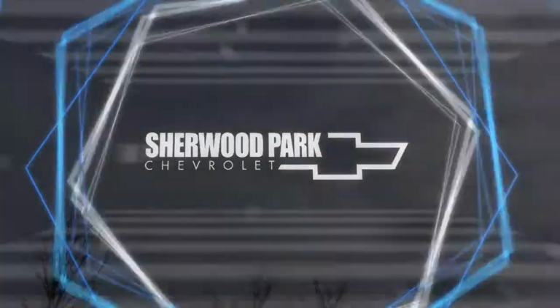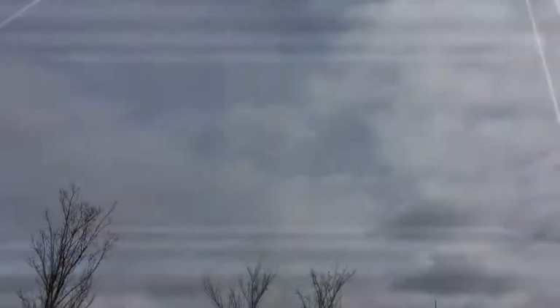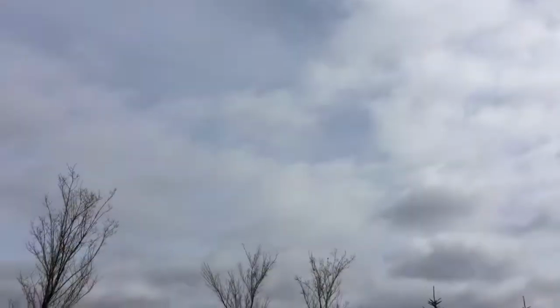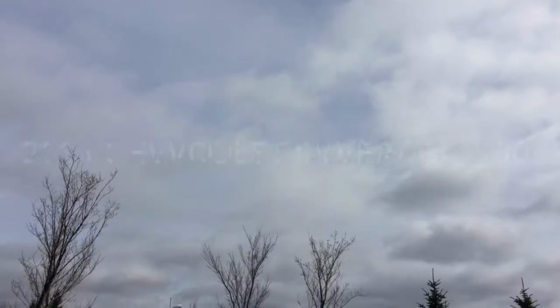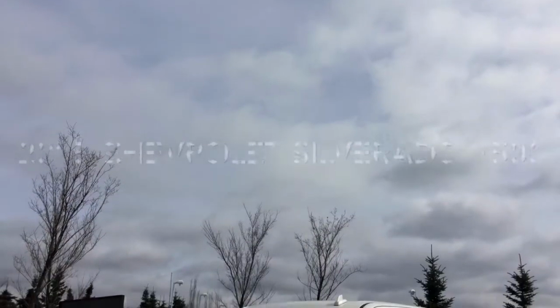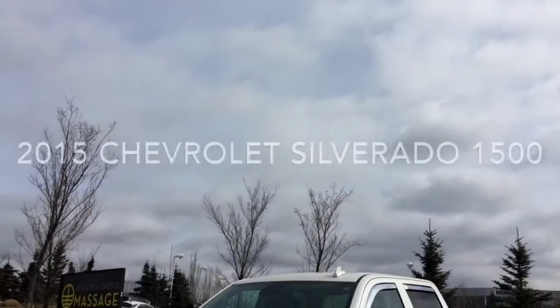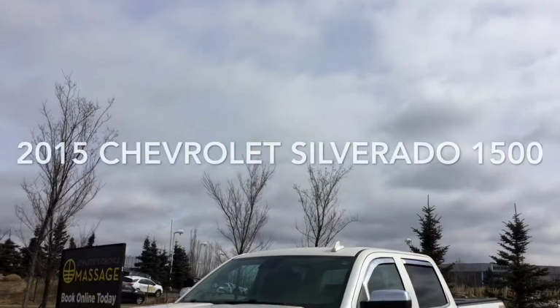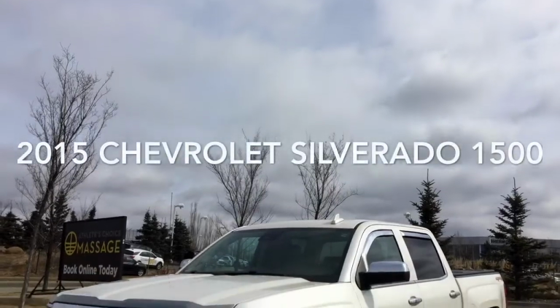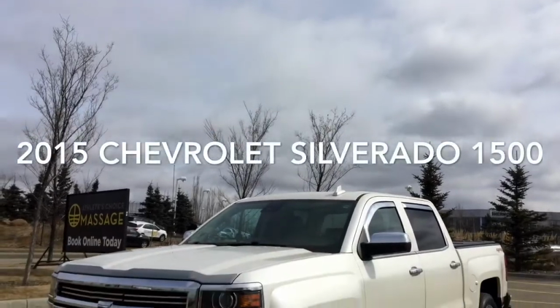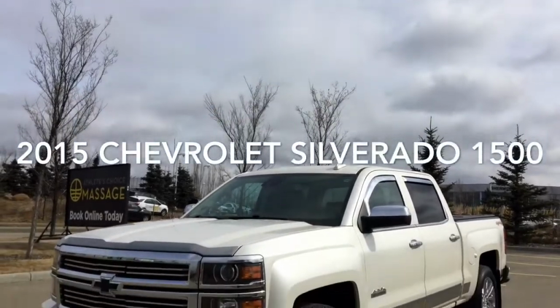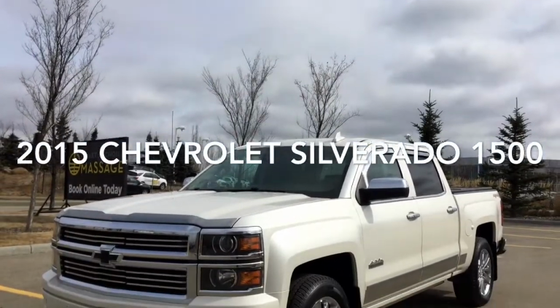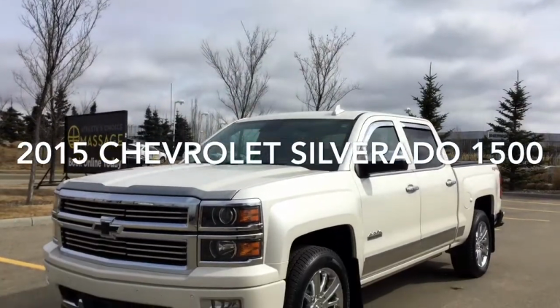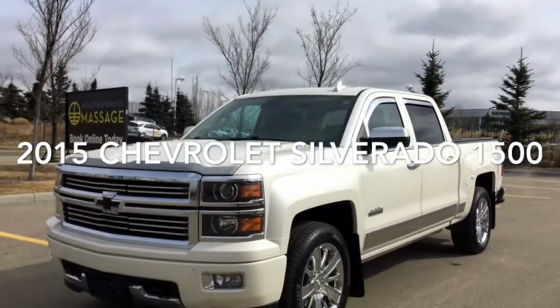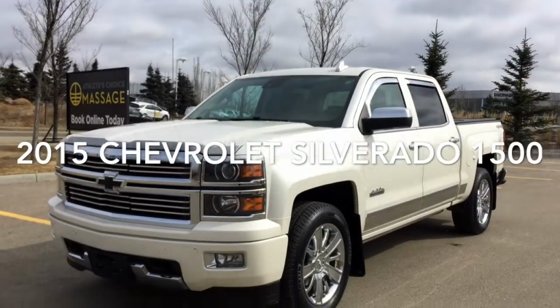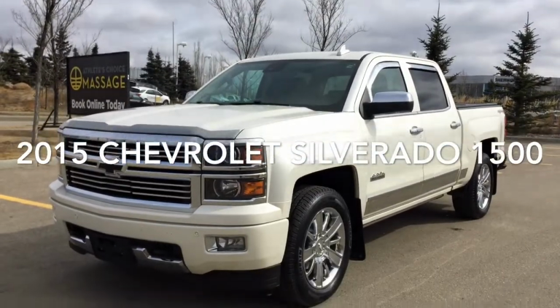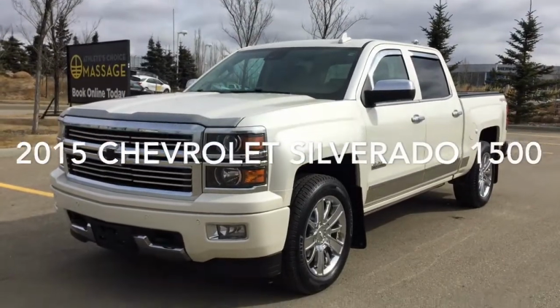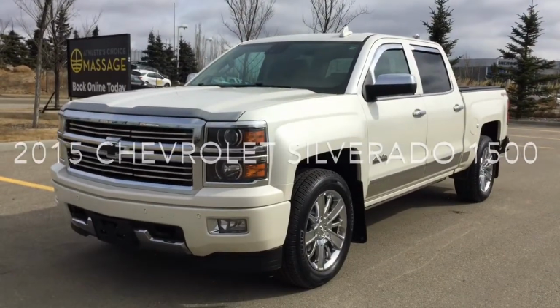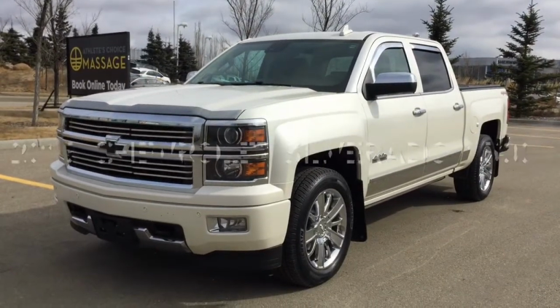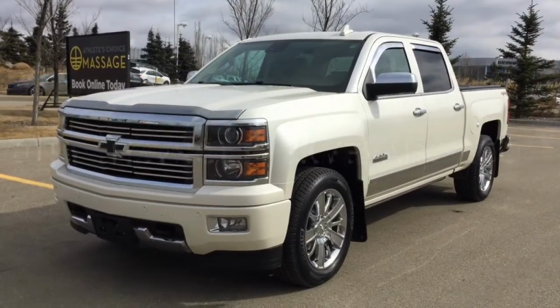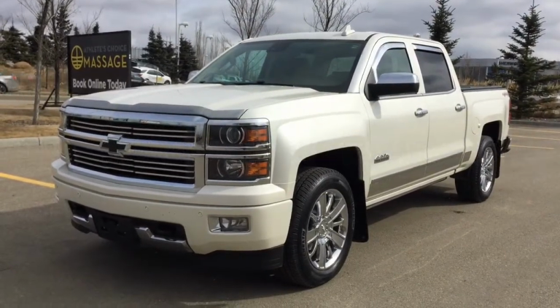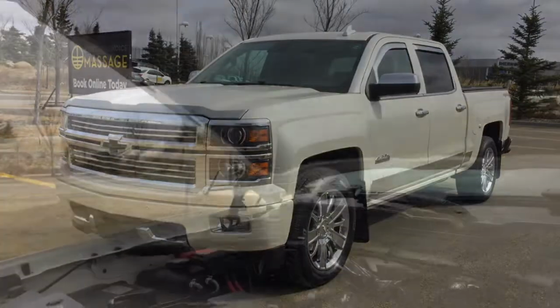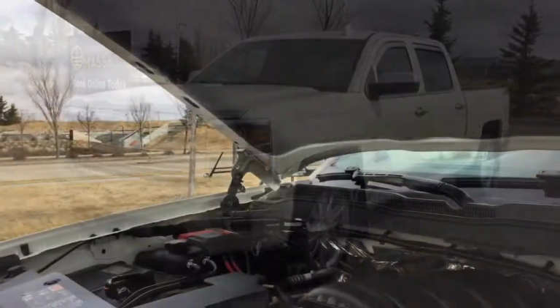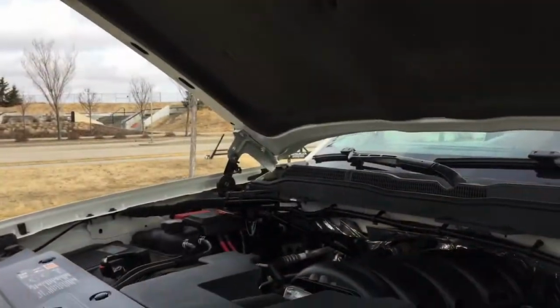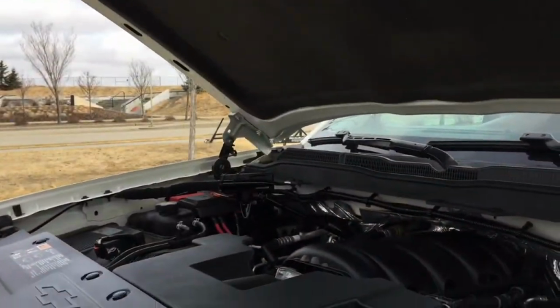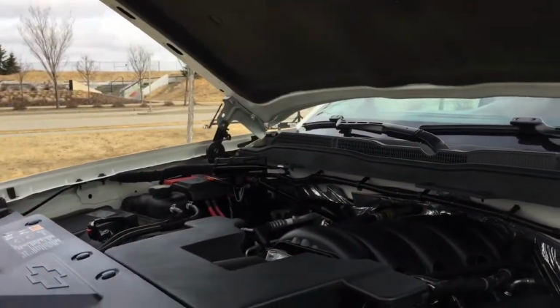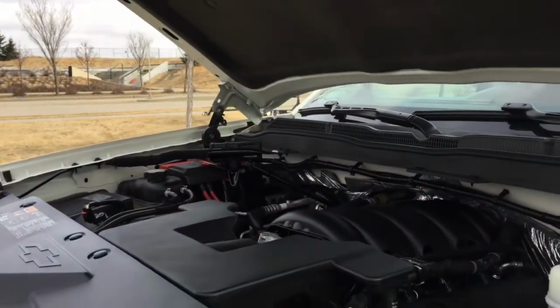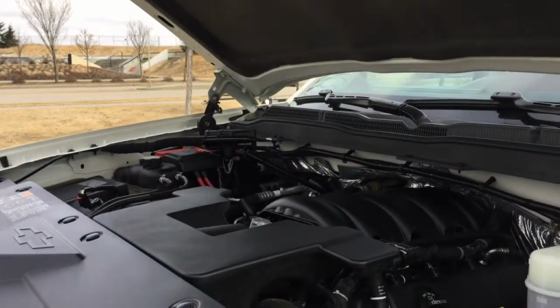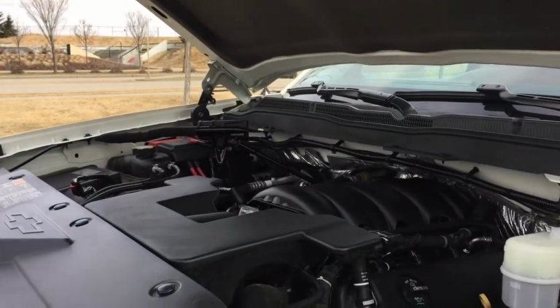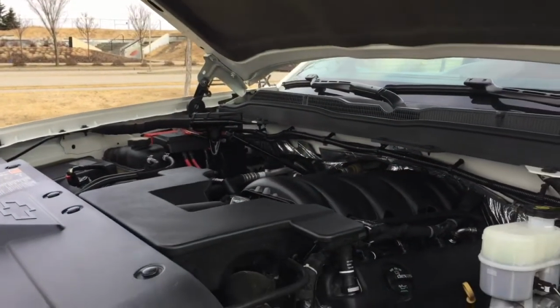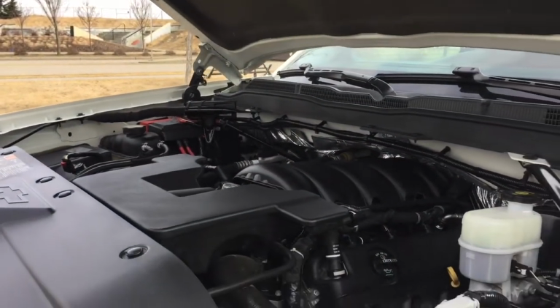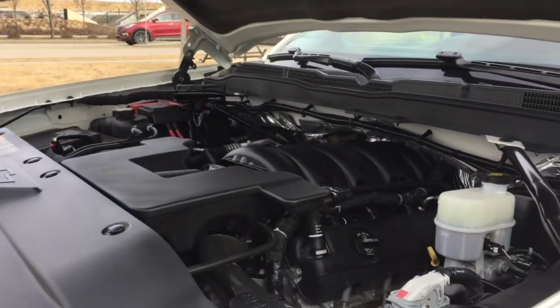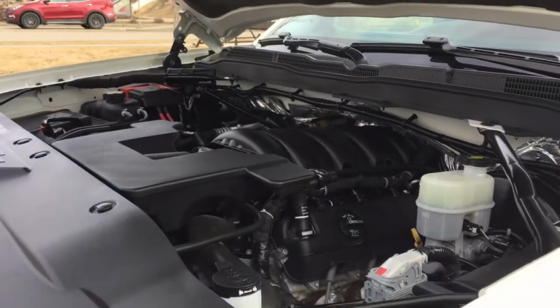Hello and welcome to Shorewood Park Chev. Today we're going to be taking a look at this 2015 Chevy Silverado 1500 High Country. Under the hood is a 5.3 litre V8 engine, 6-speed automatic transmission, and 4-wheel drive.